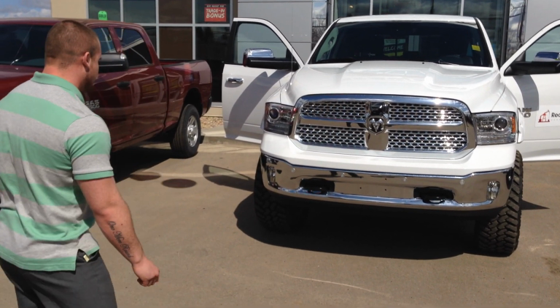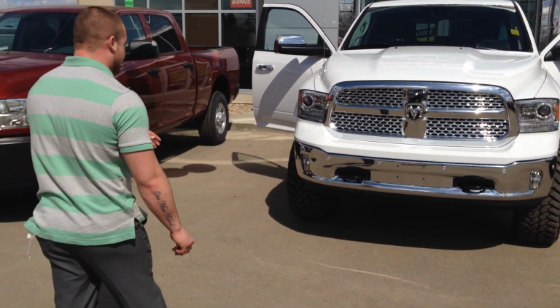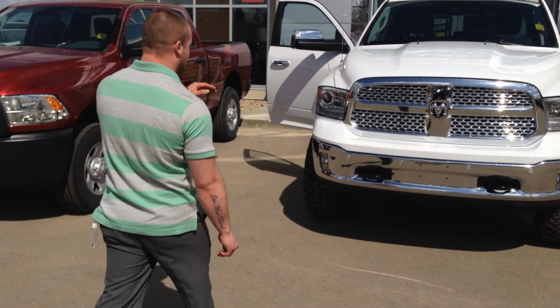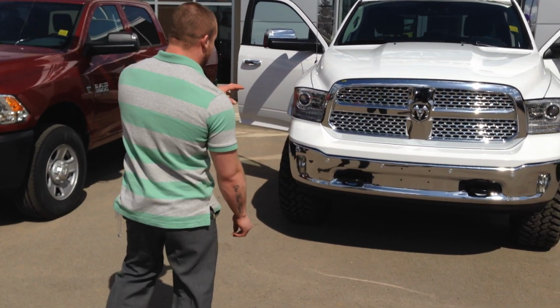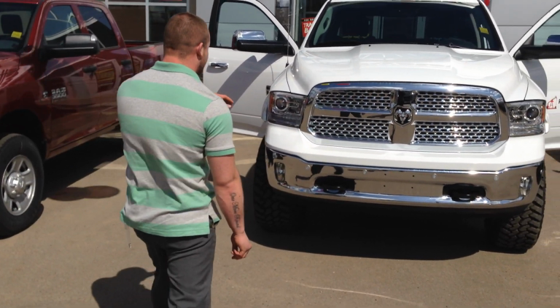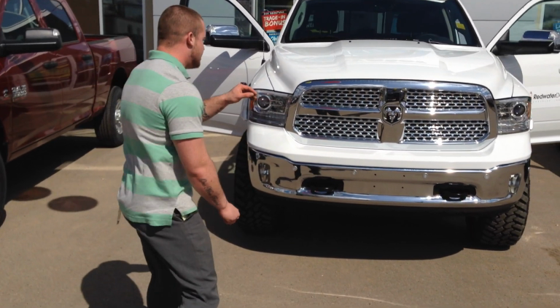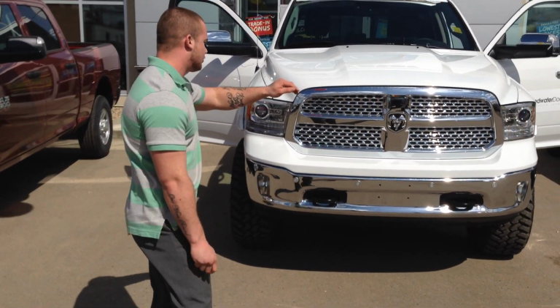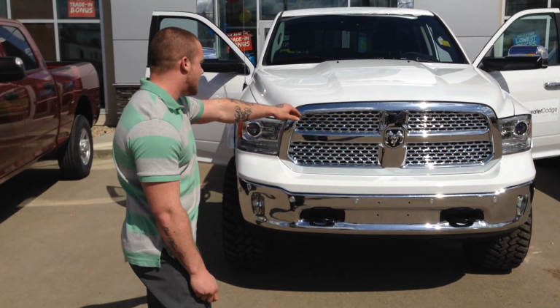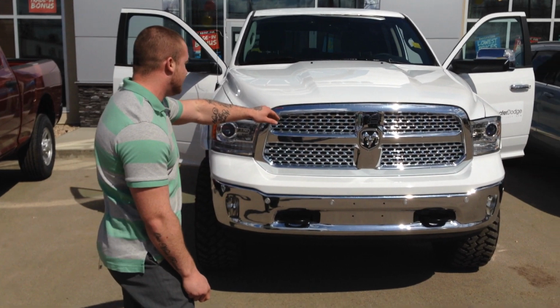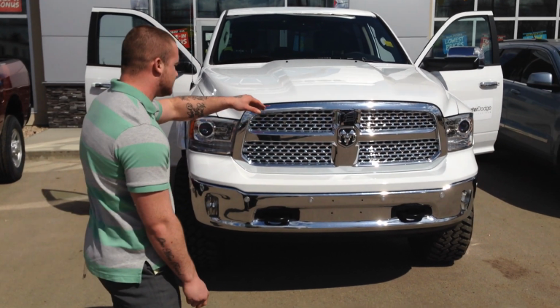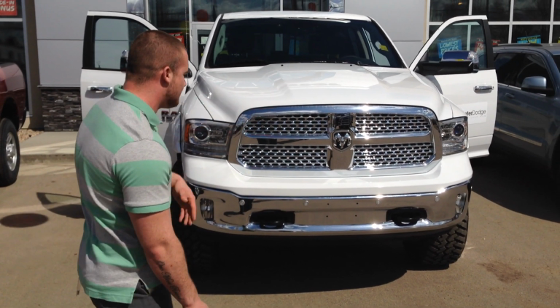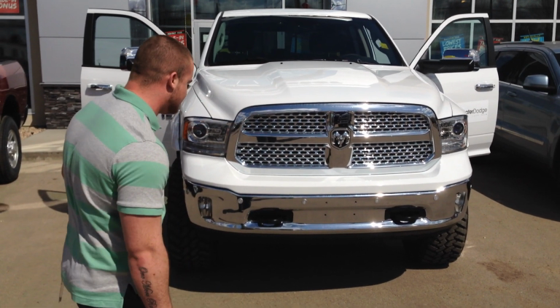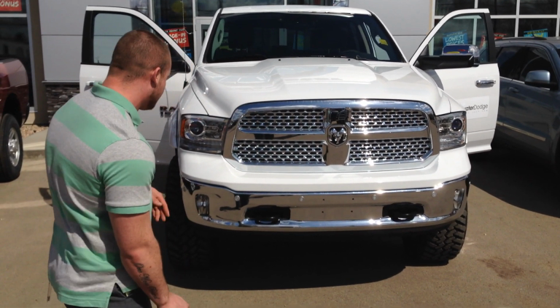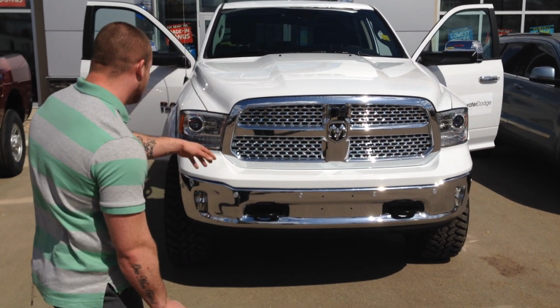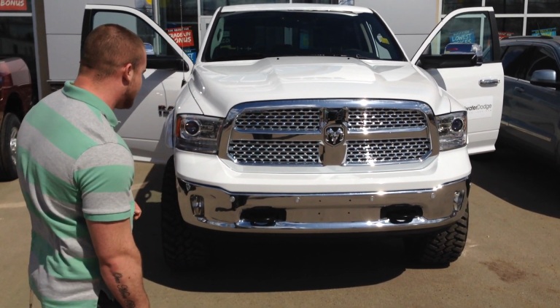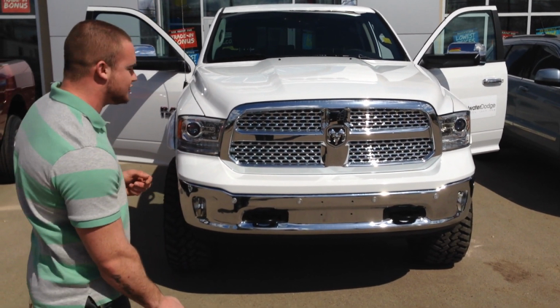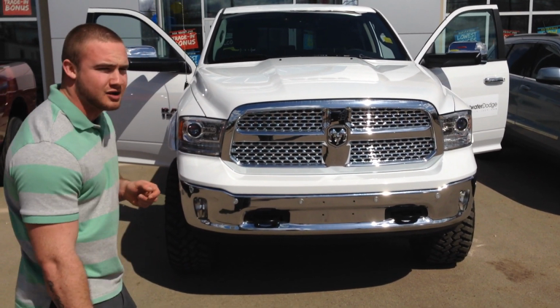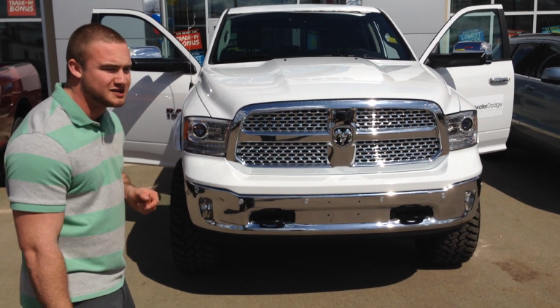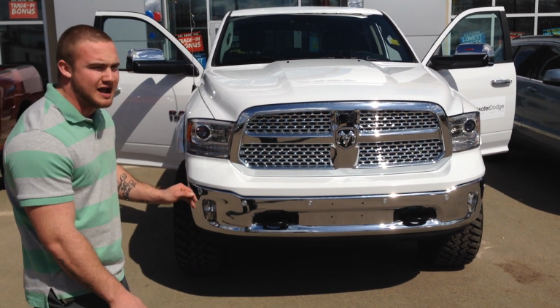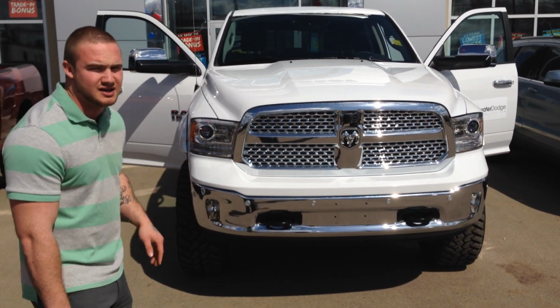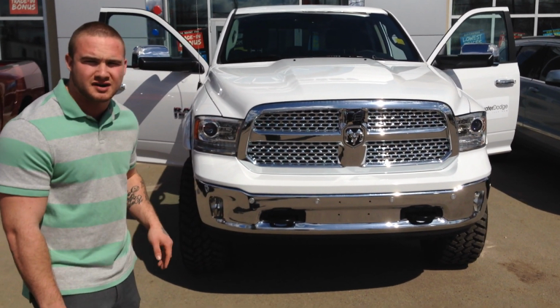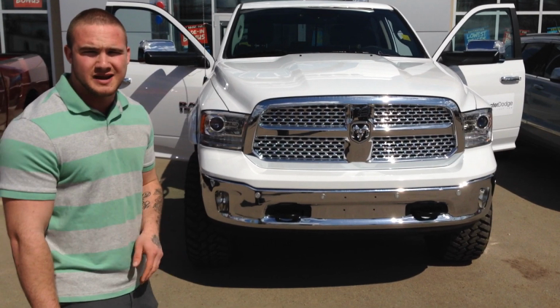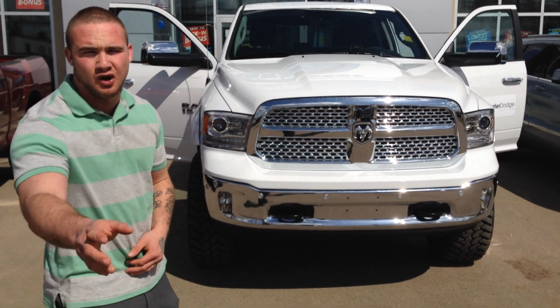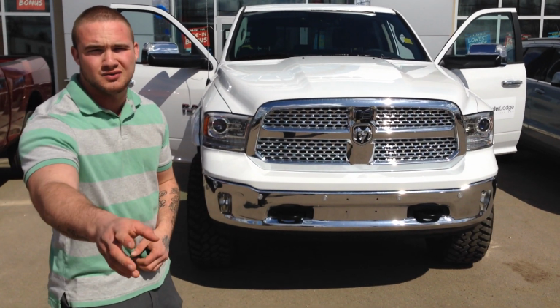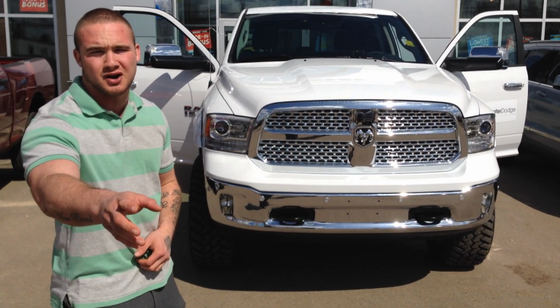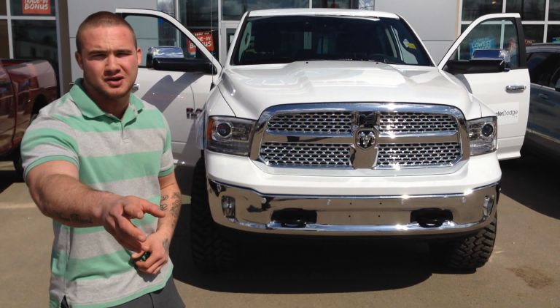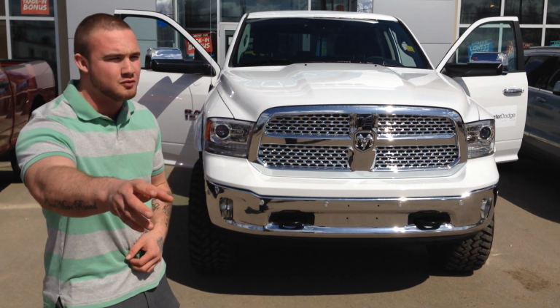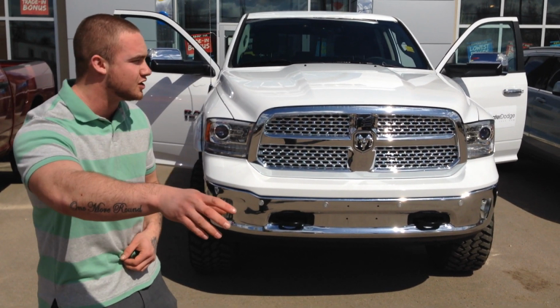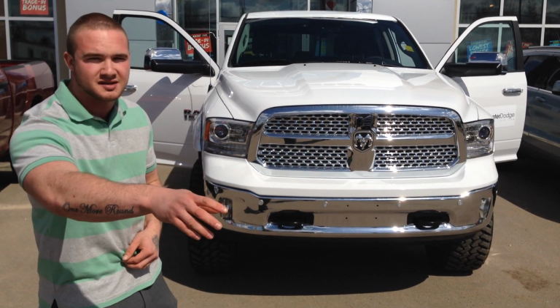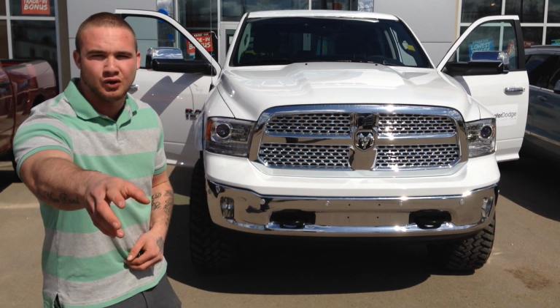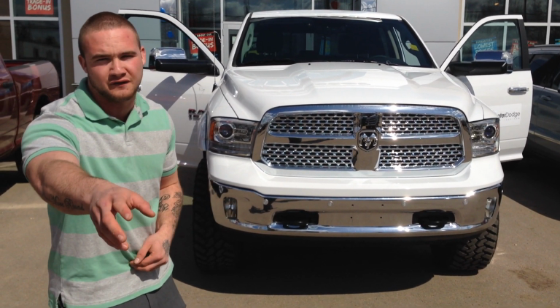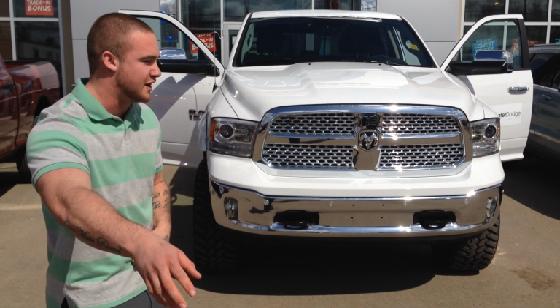Now we kept everything chrome on this one. You've got the chrome grille inserts, the chrome badges. The only thing on the front end that's not going to be chrome is going to be your heavy duty tow hooks — because we don't want you to mark up your chrome cover tow hooks pulling out your Ford friends.